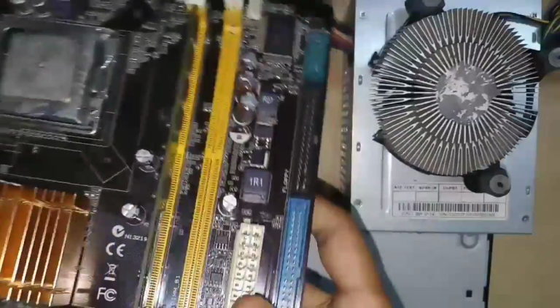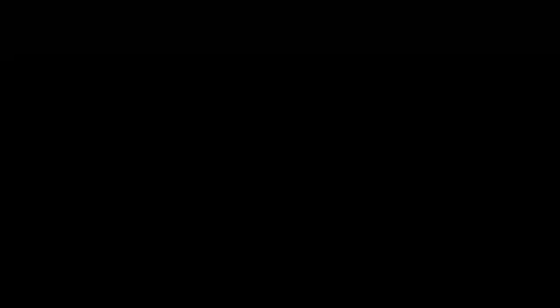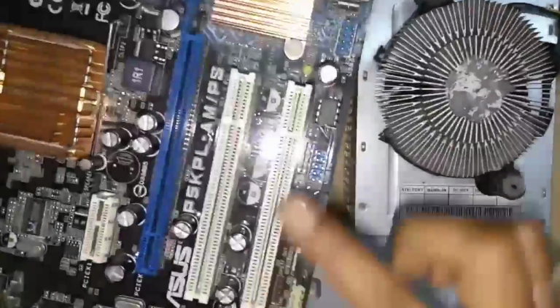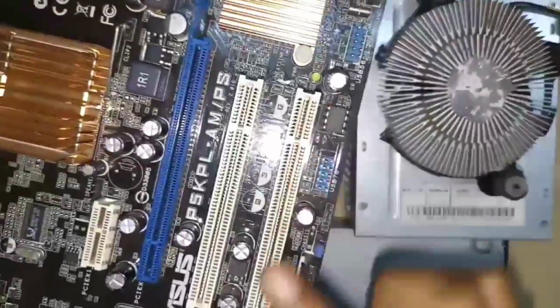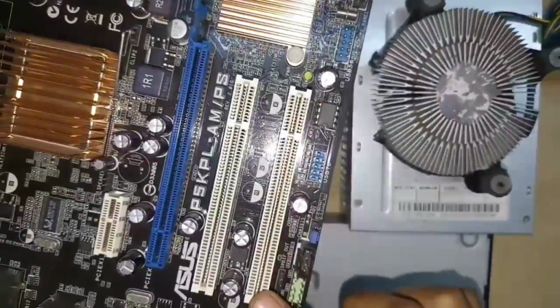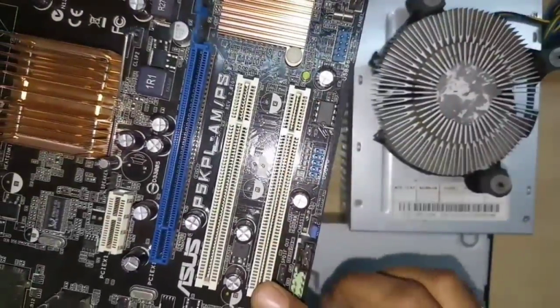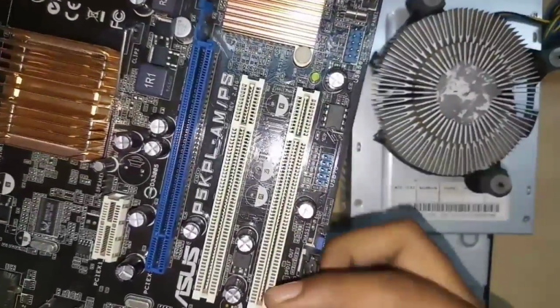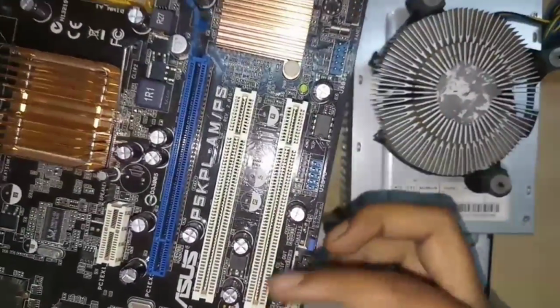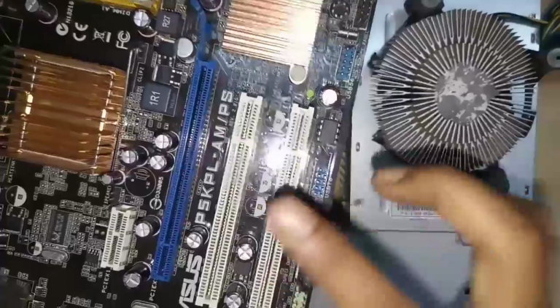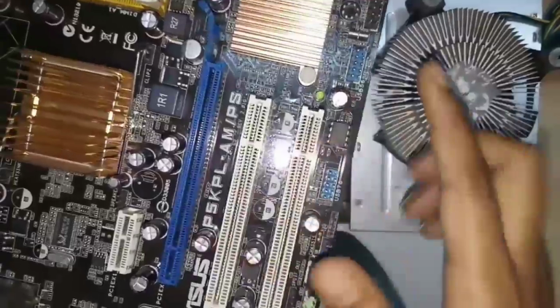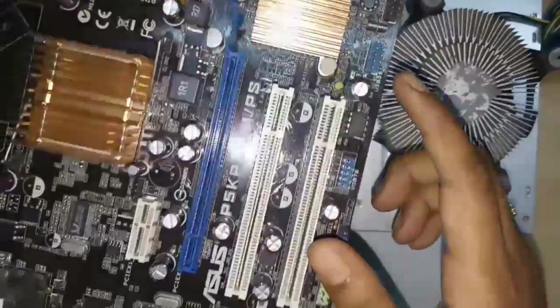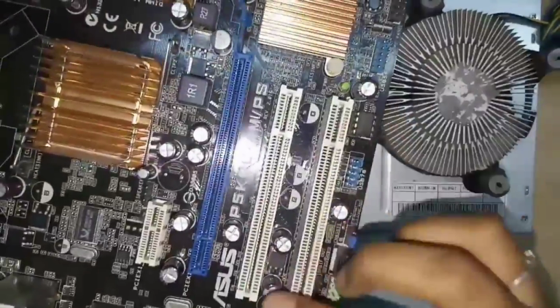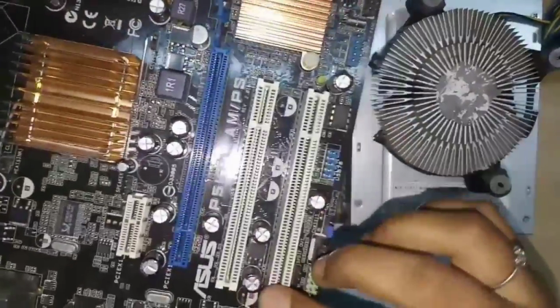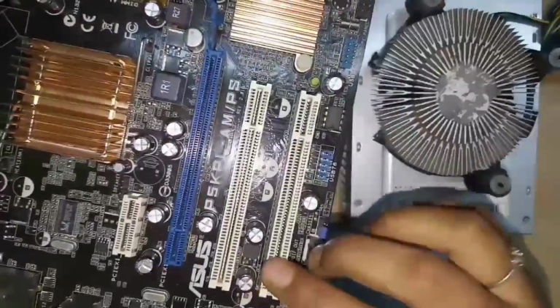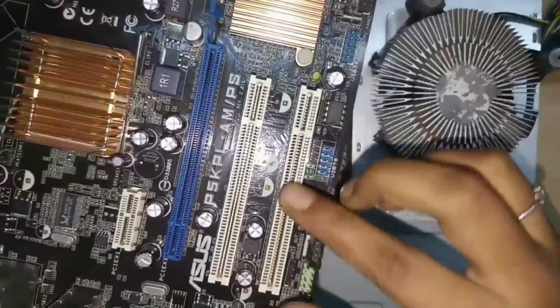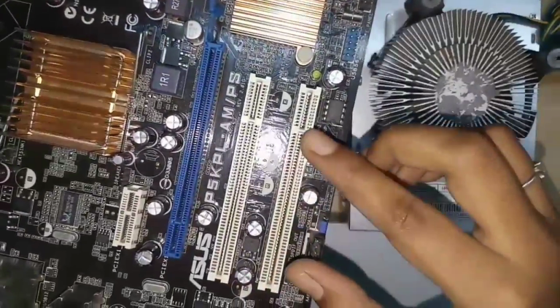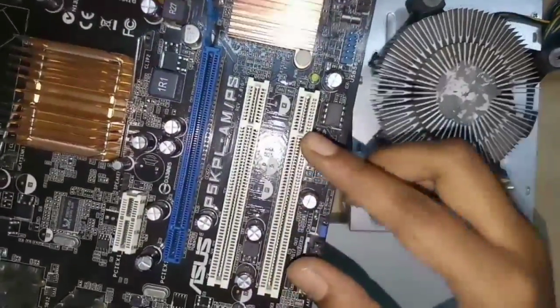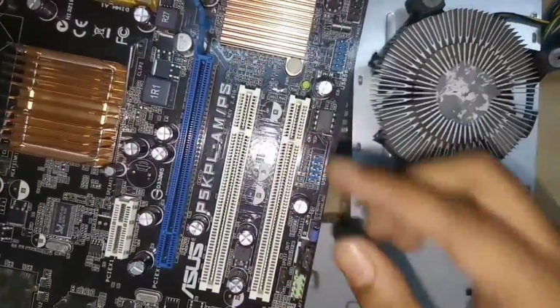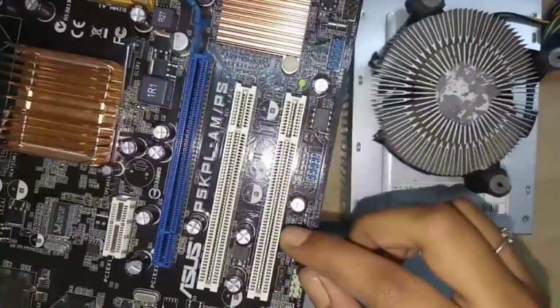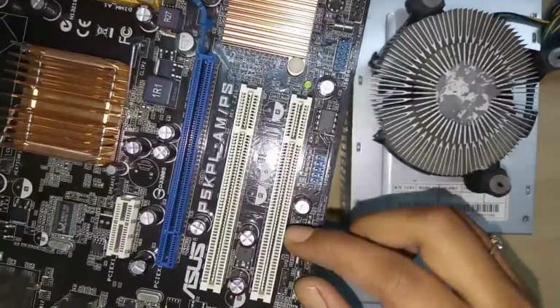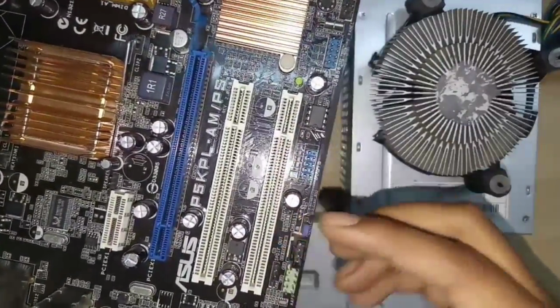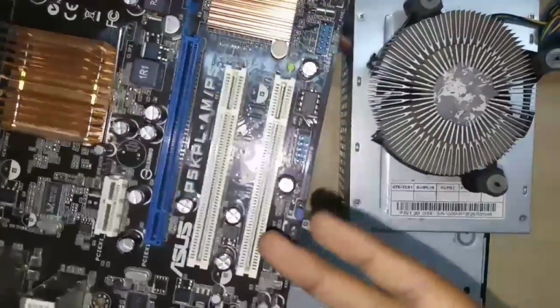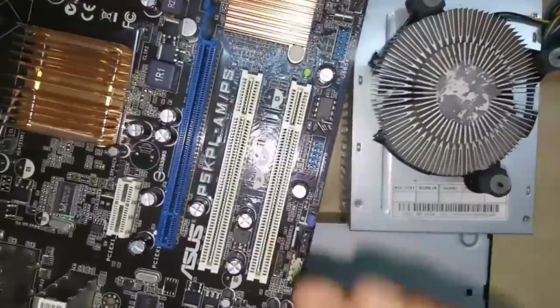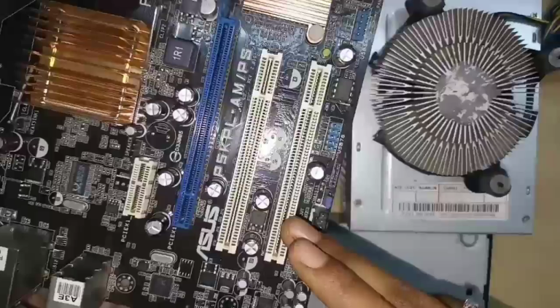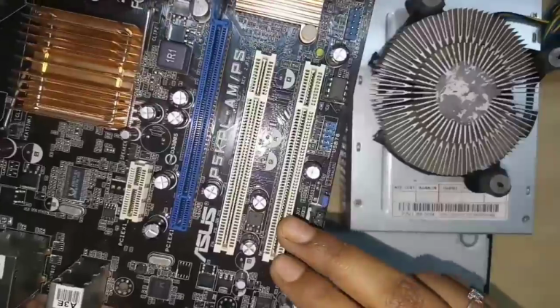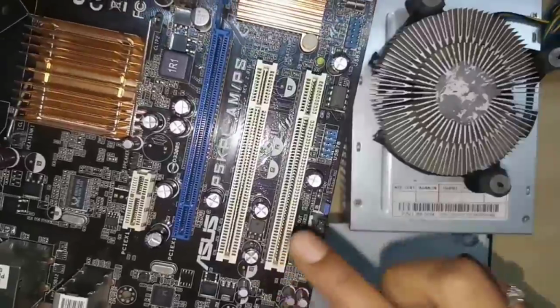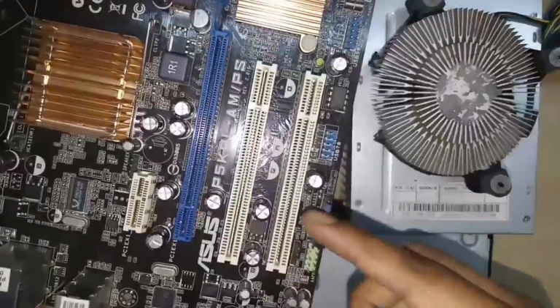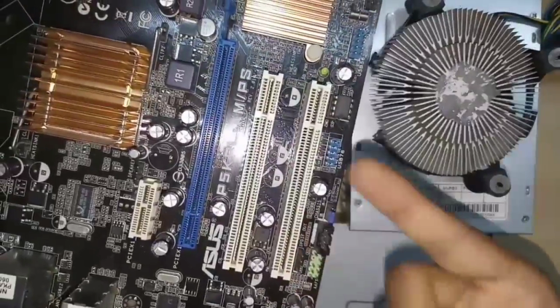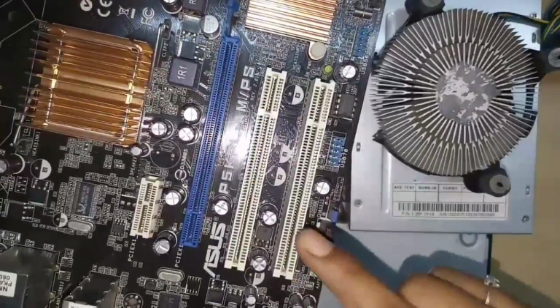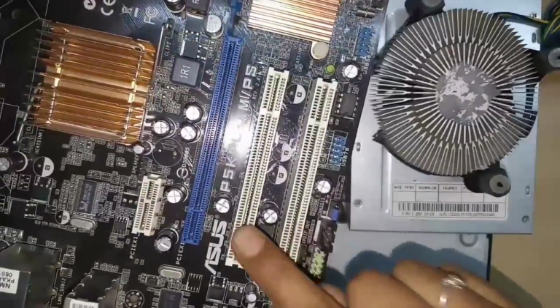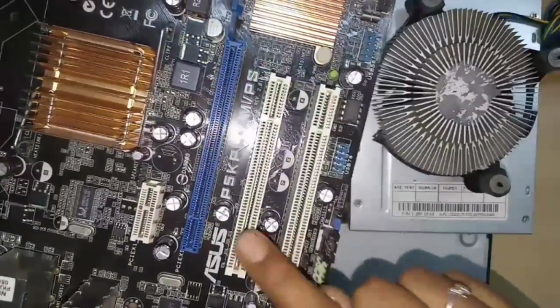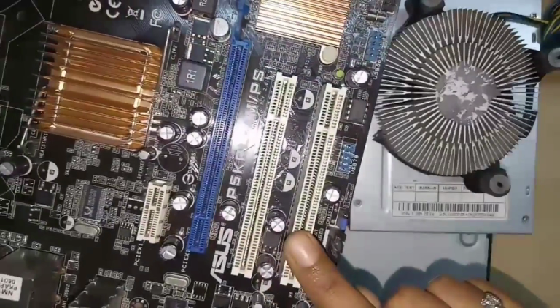This is the PCI Connector — Peripheral Component Interconnect. This is a 32-bit slot. It is used for a modem or network hardware. There are two such ports here.